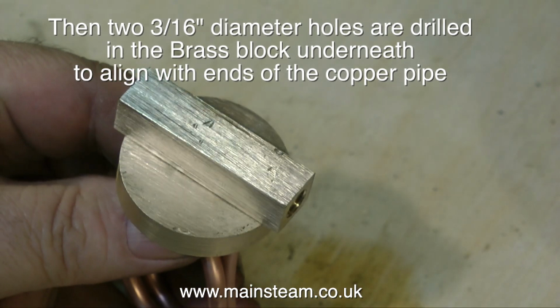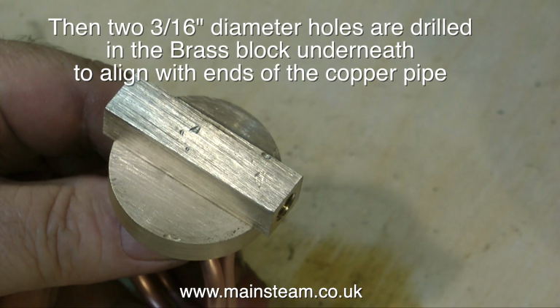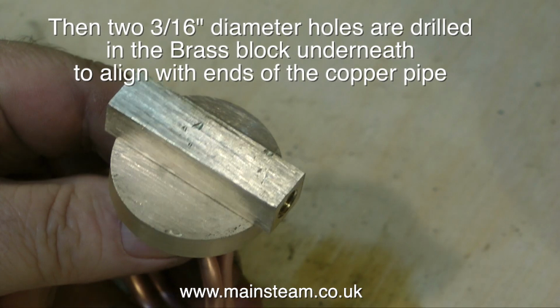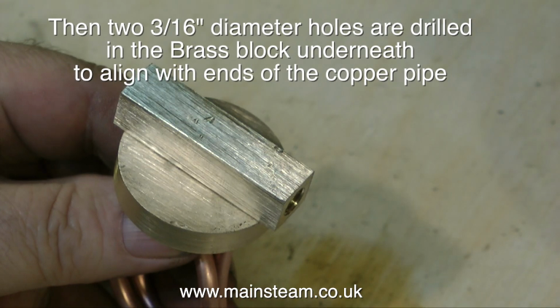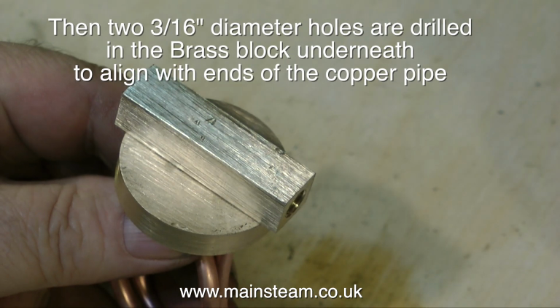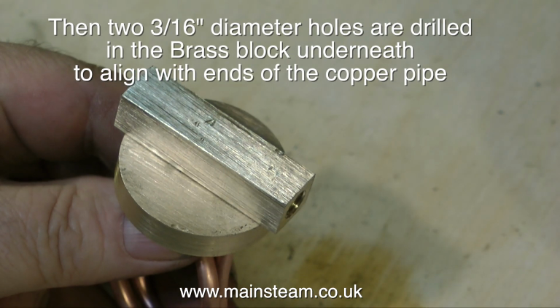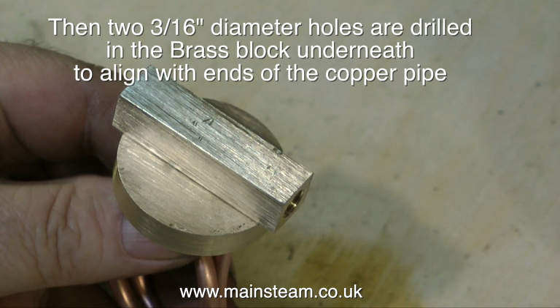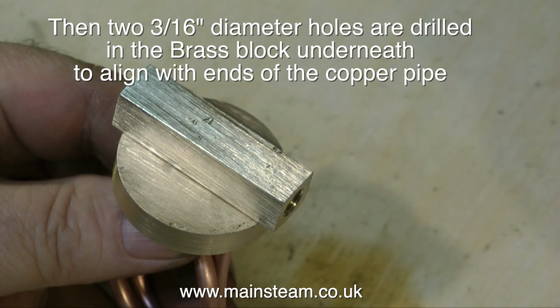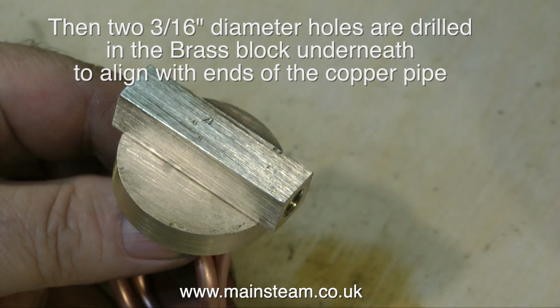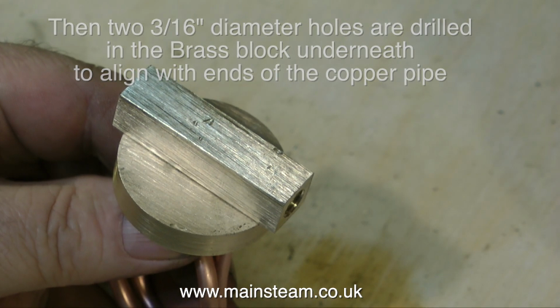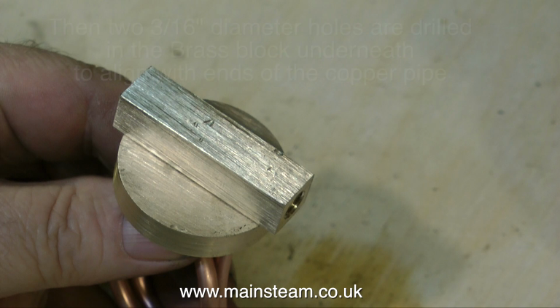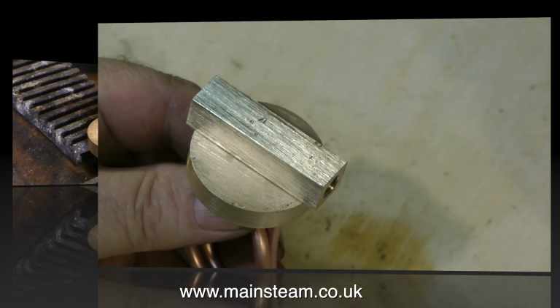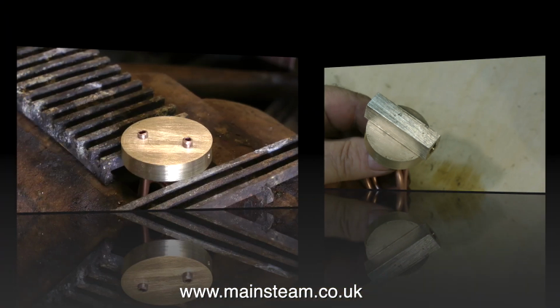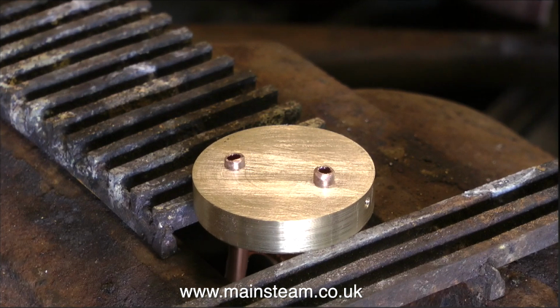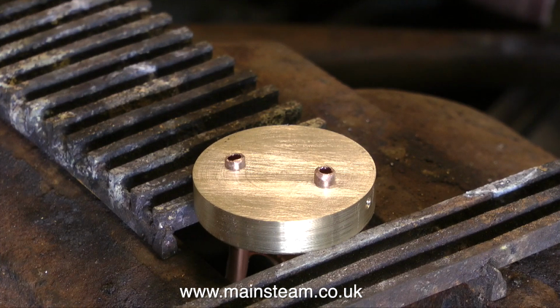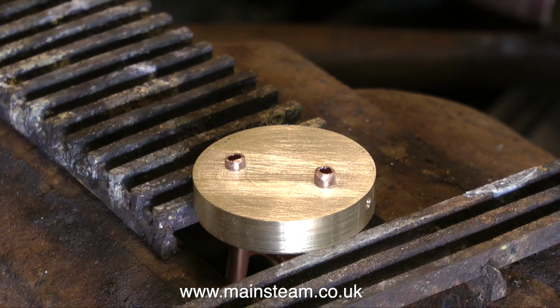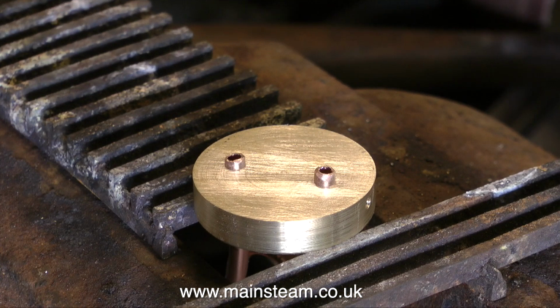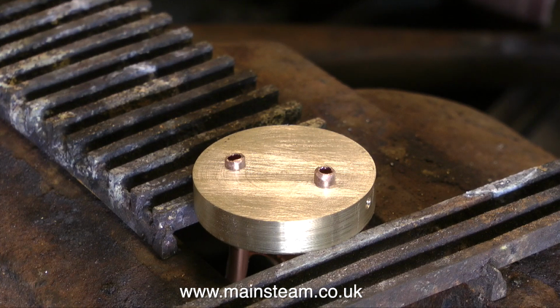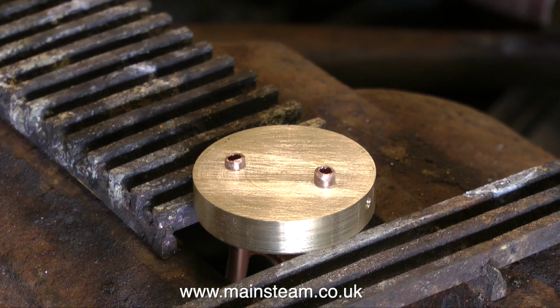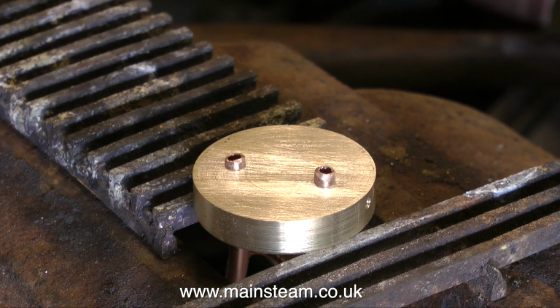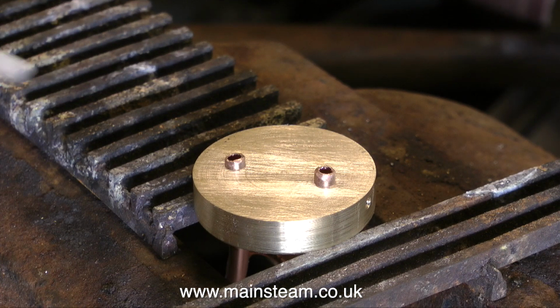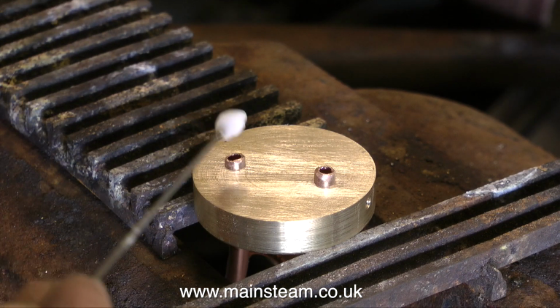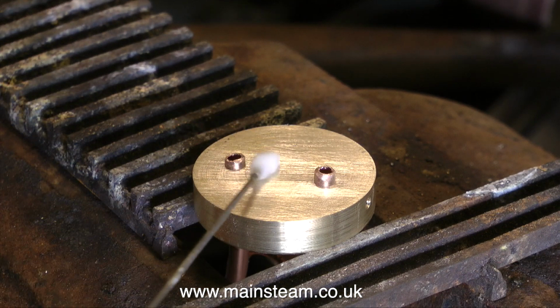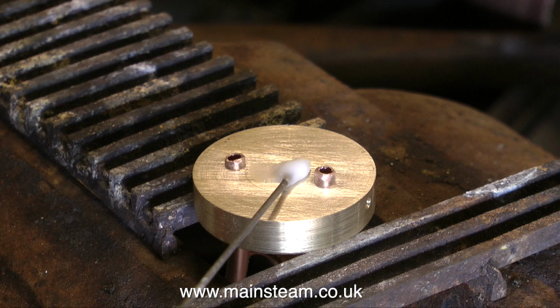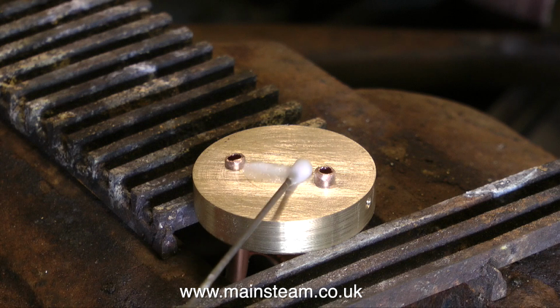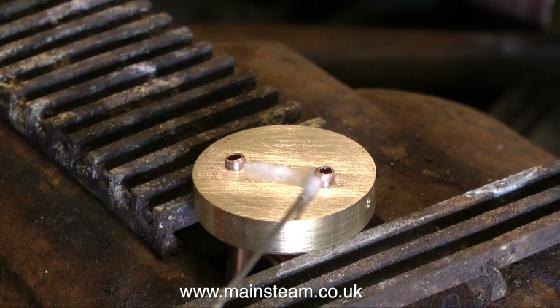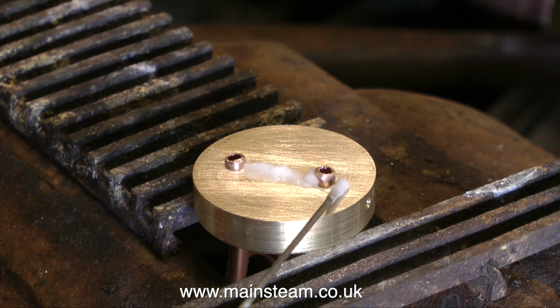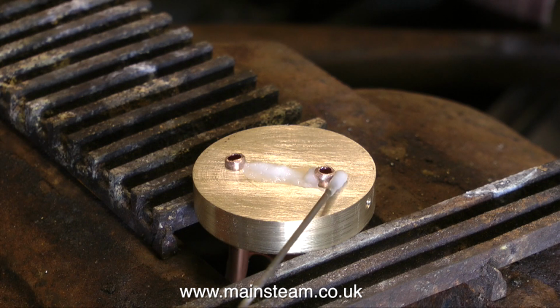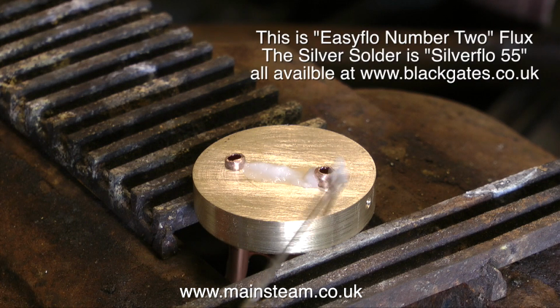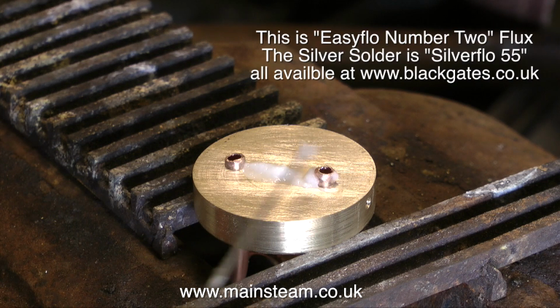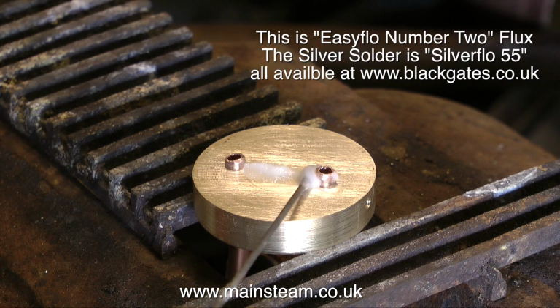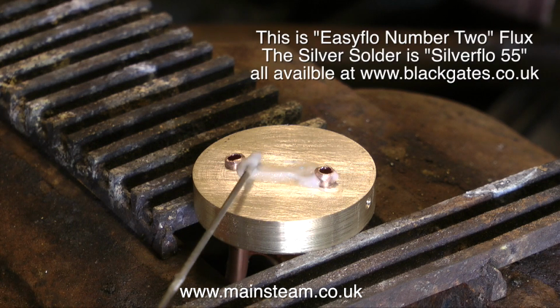A great degree of superheat is not recommended for brass engines. While I've been talking about superheaters, on screen I've been showing the construction of the superheater that I'm making, and now it's time to stick it all together.